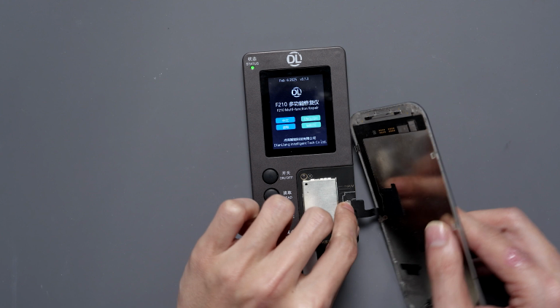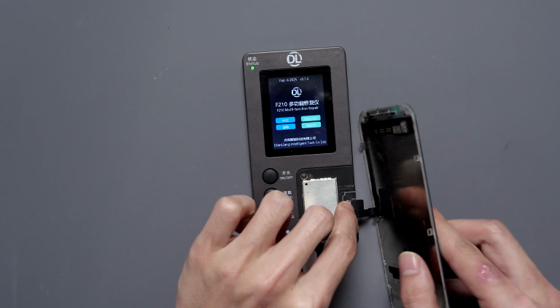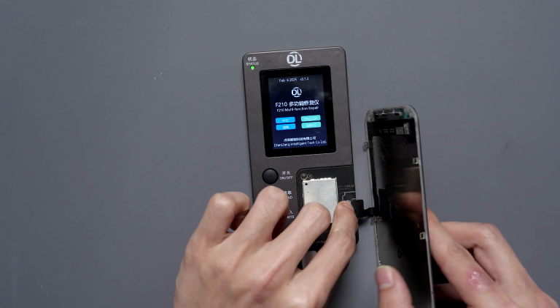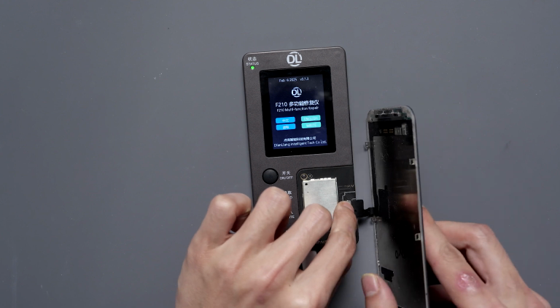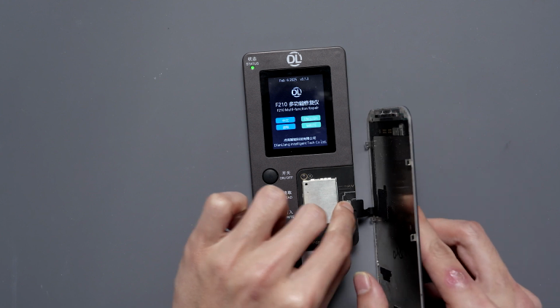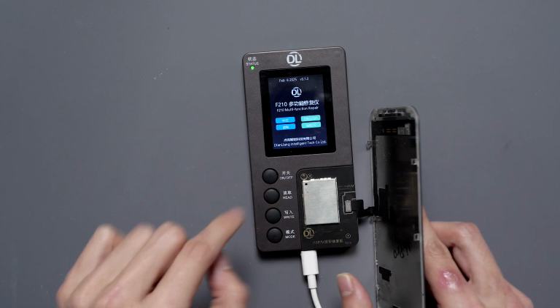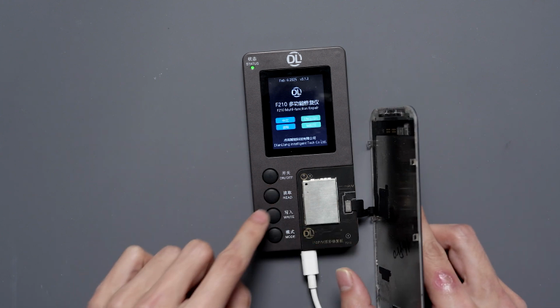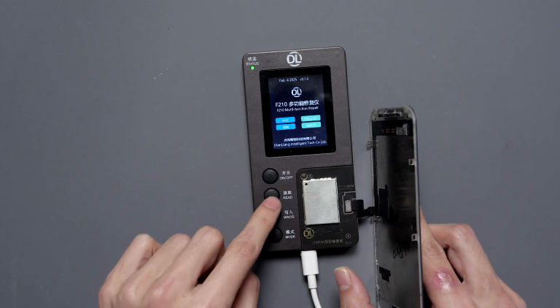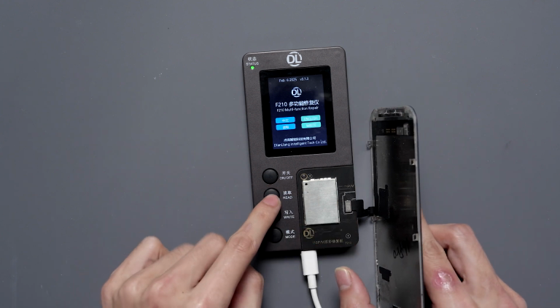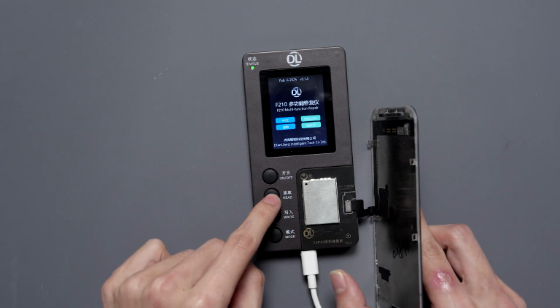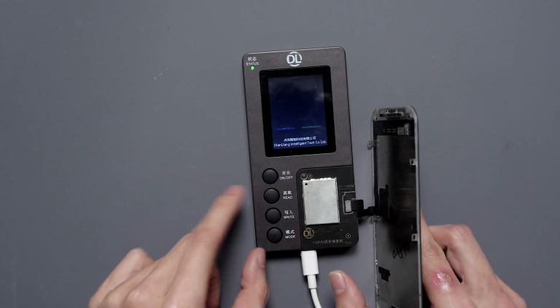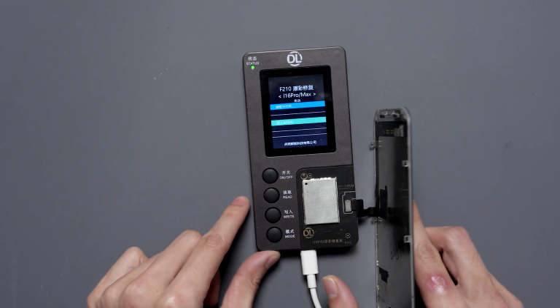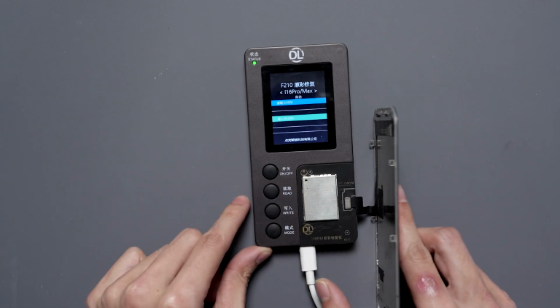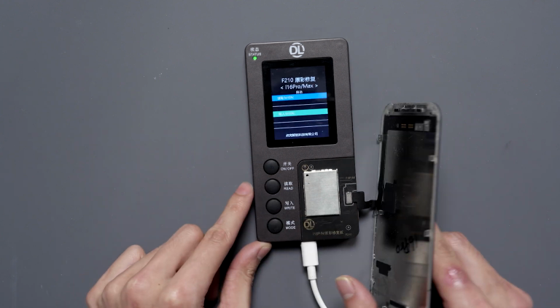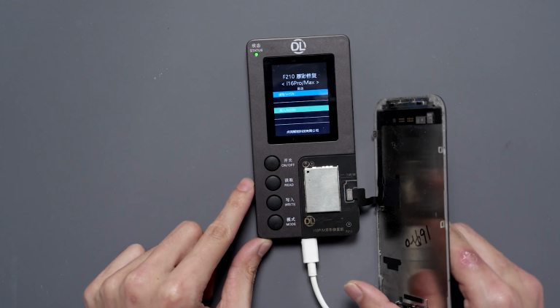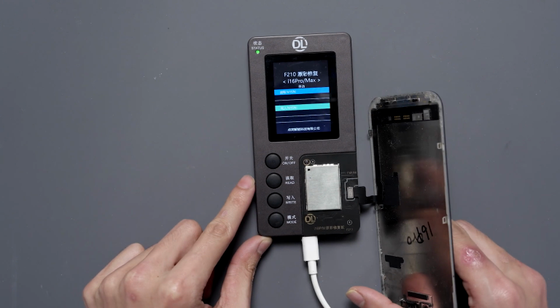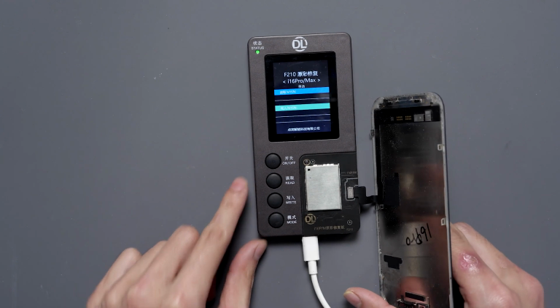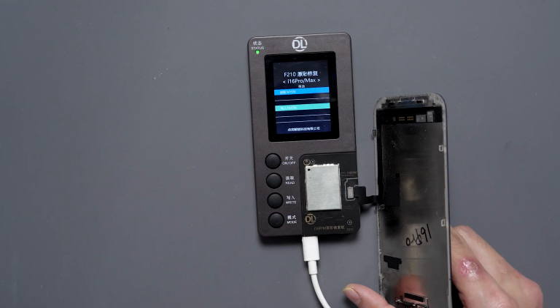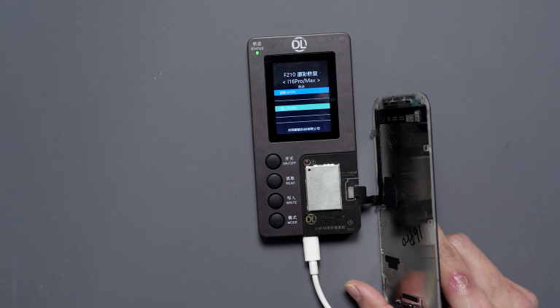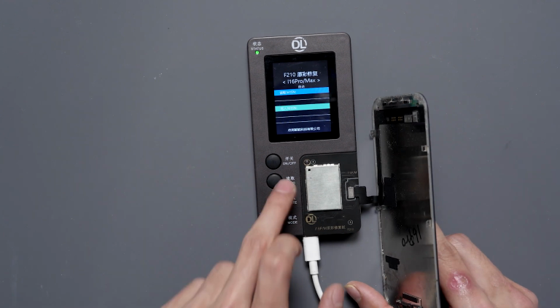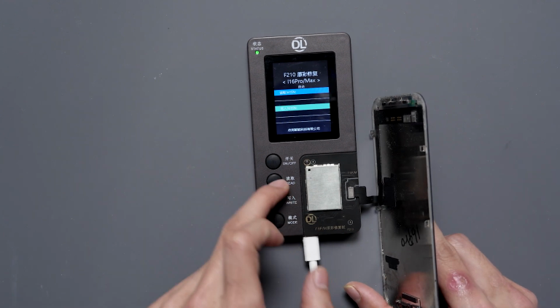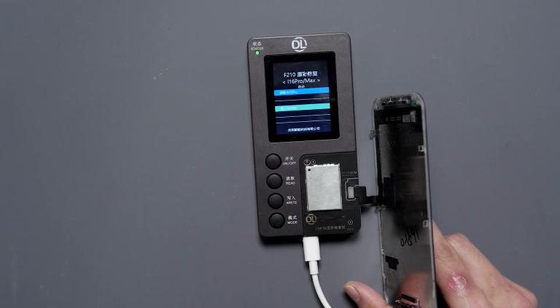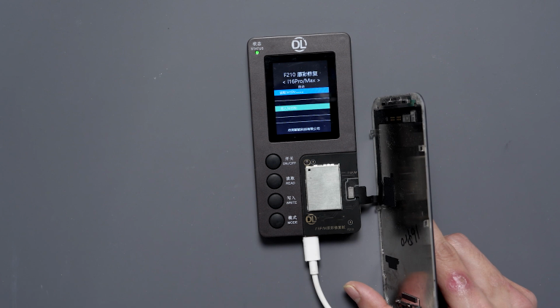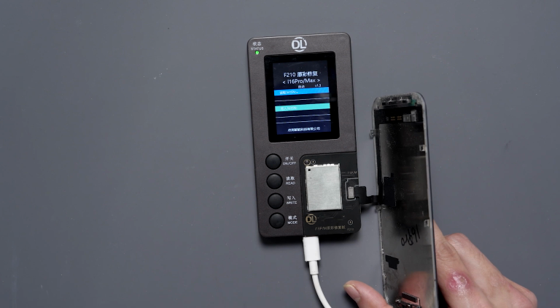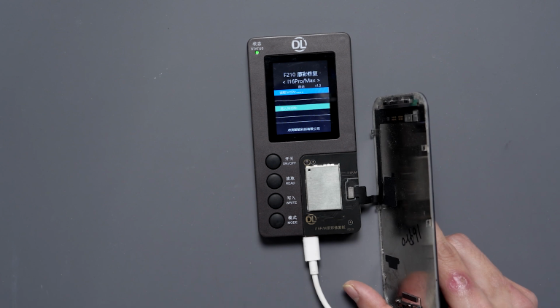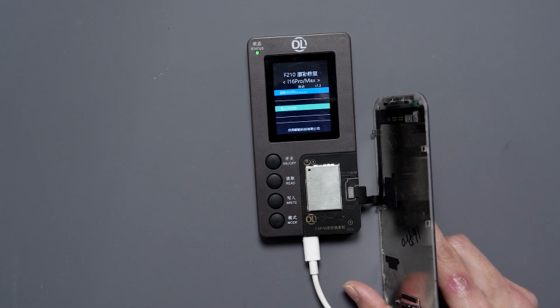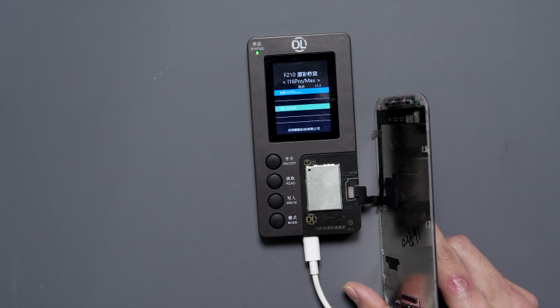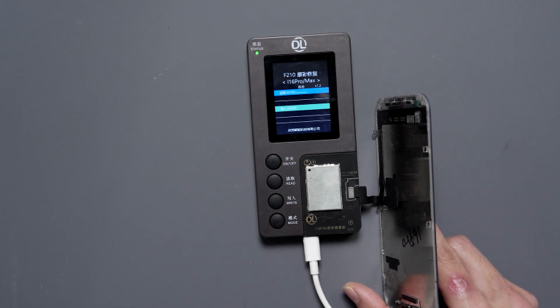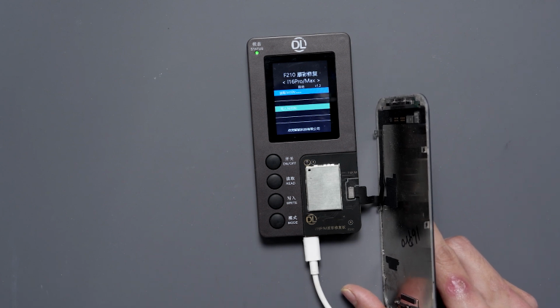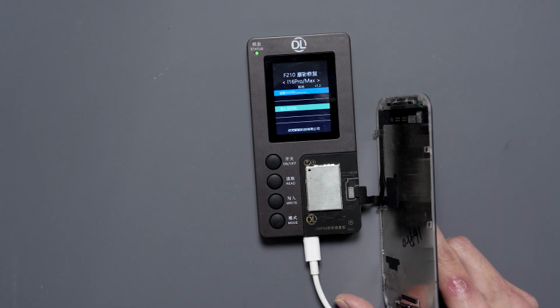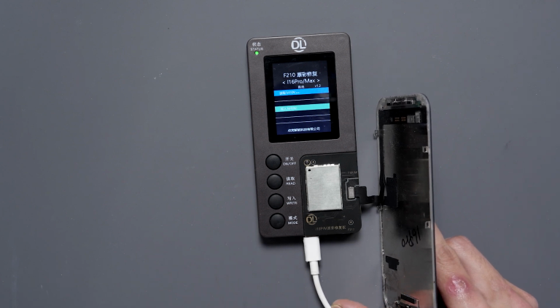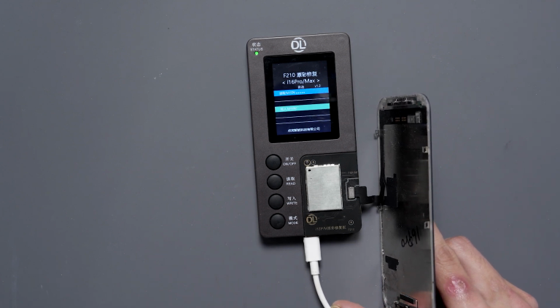Now let's connect the original display and hit read. You can see that when we click read, it actually reads the data.